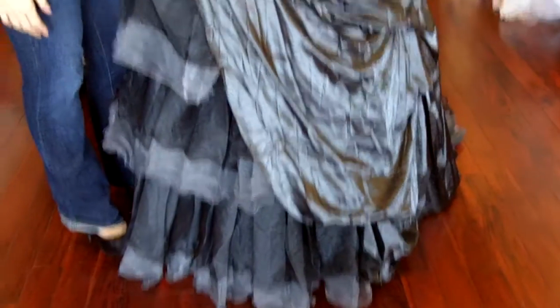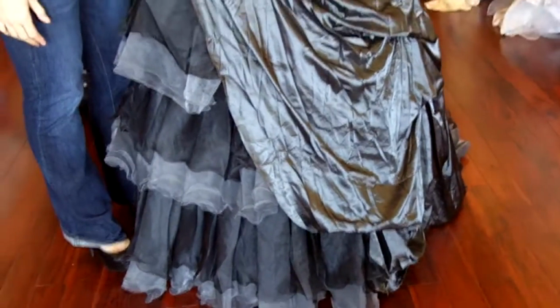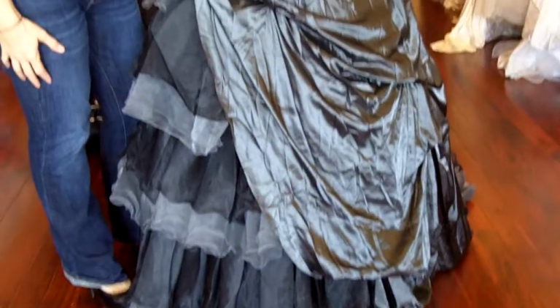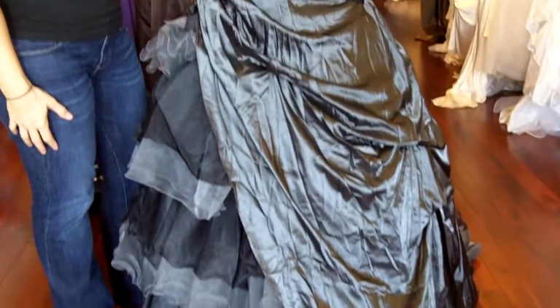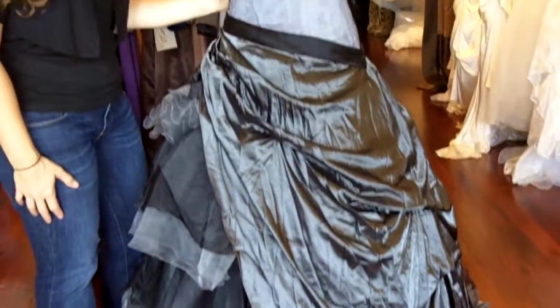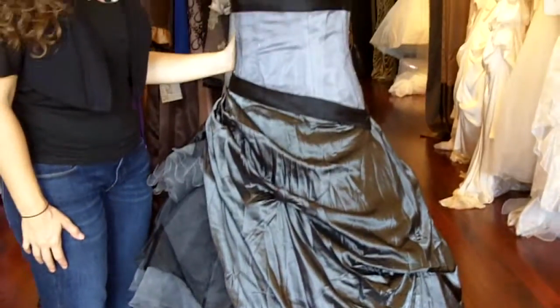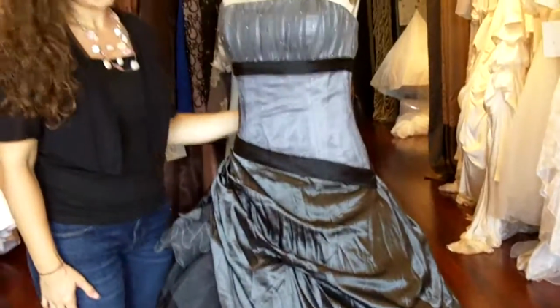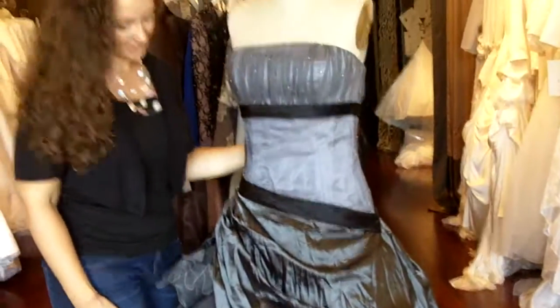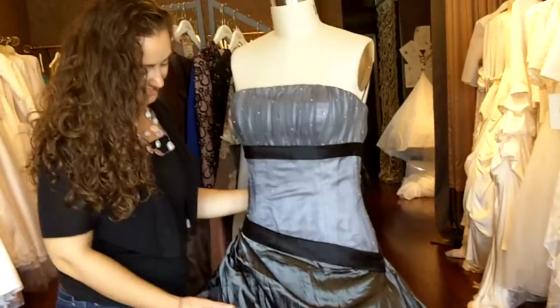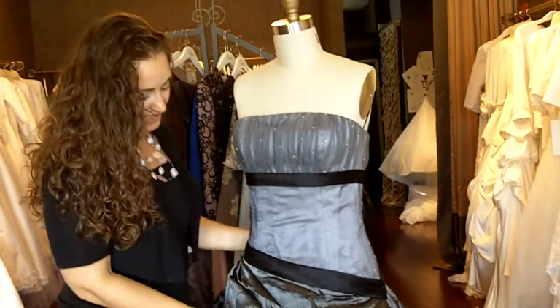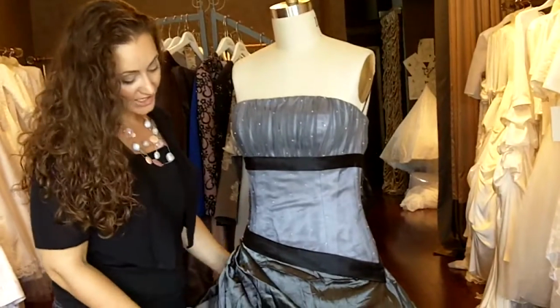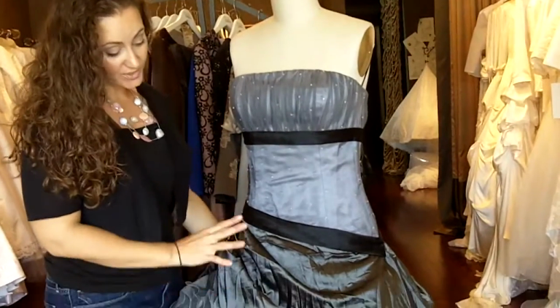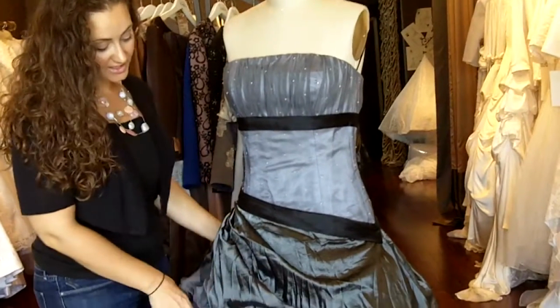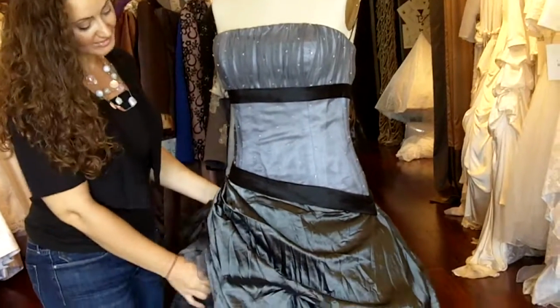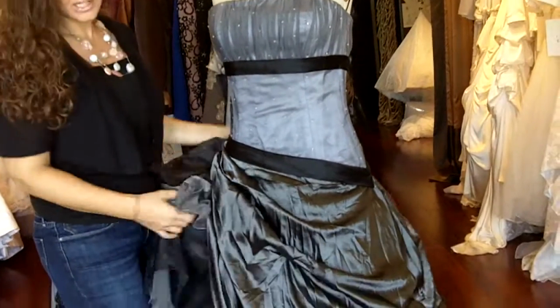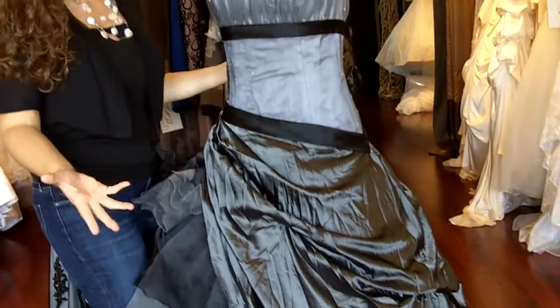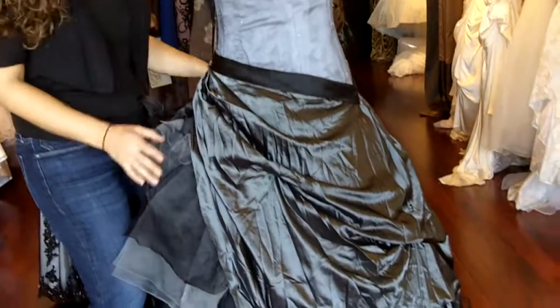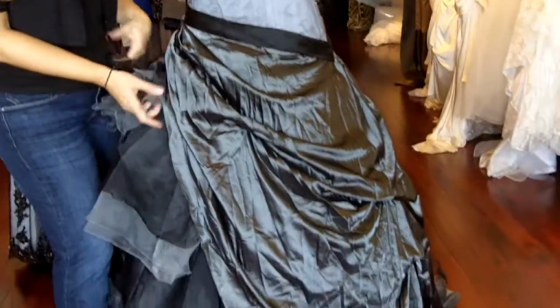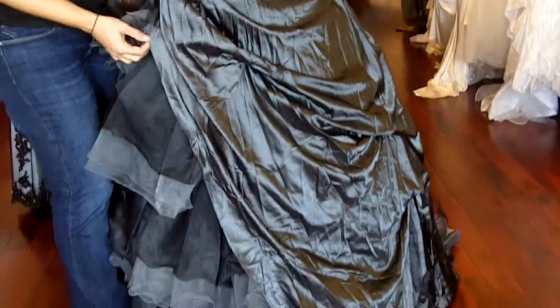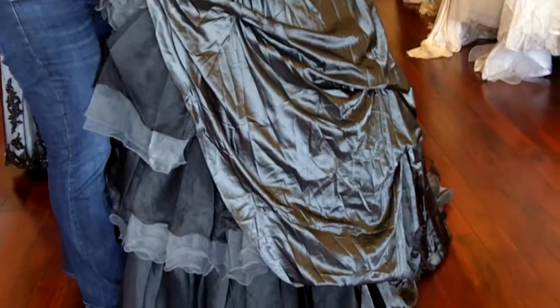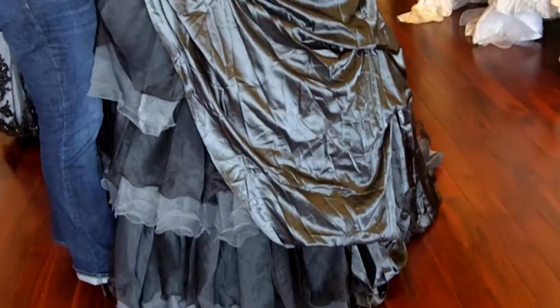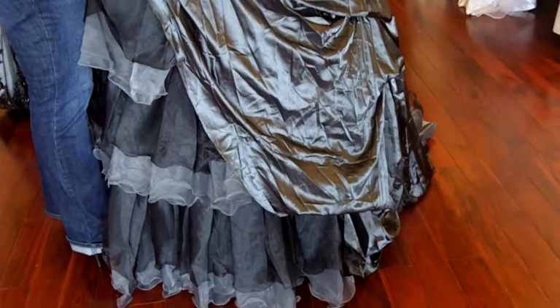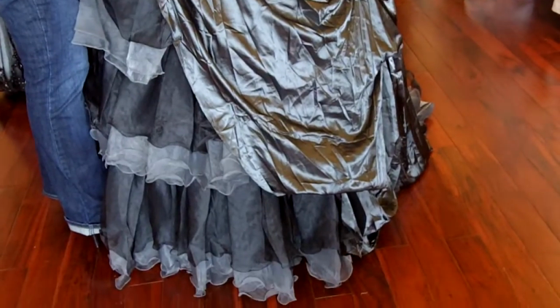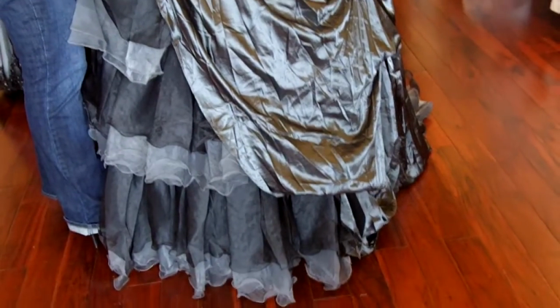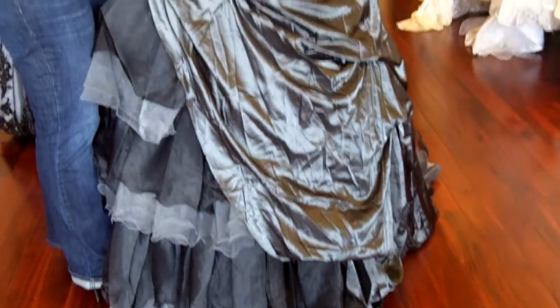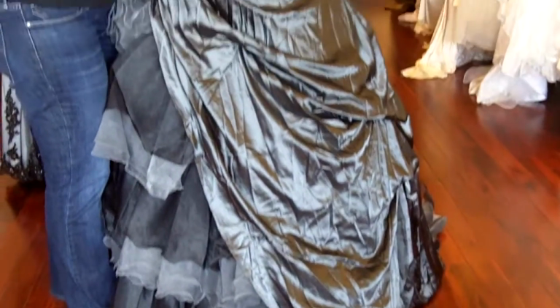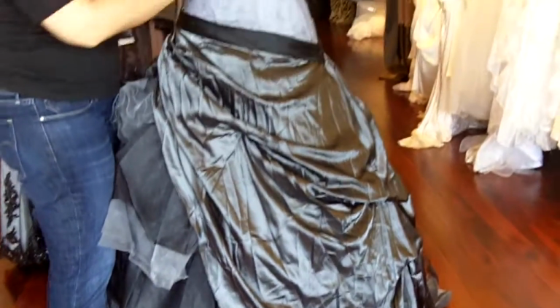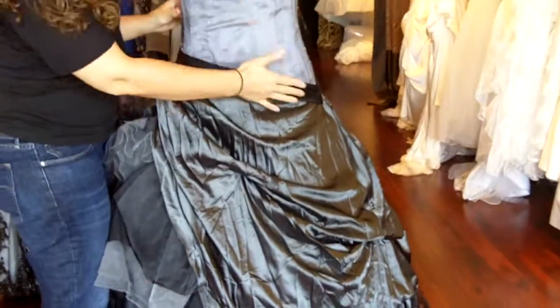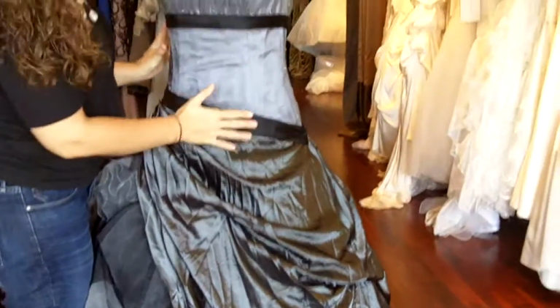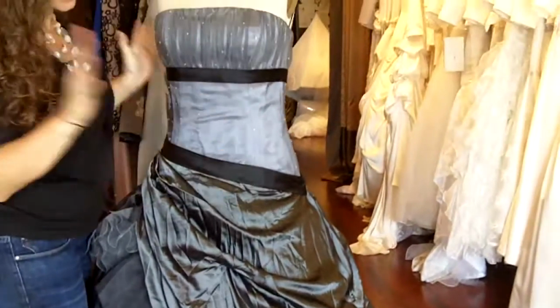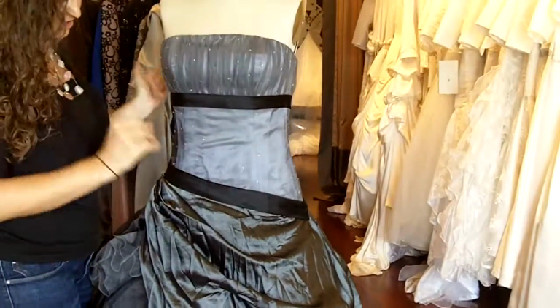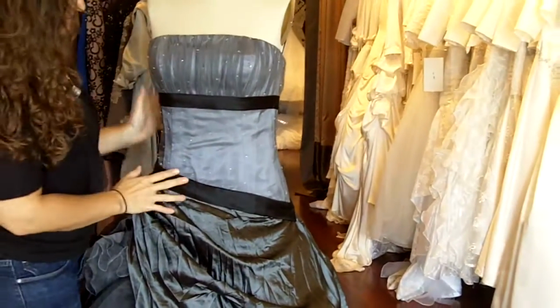This dress is available on our website under the category Gothic Wedding Dresses. What you see here is pretty much very similar to what's on the website, except for this particular ride we made detachable bows. So none of the bows are featured on this dress — they're actually separate.